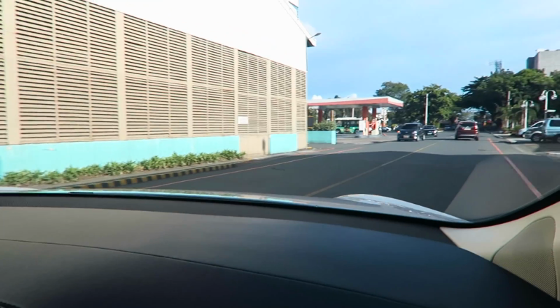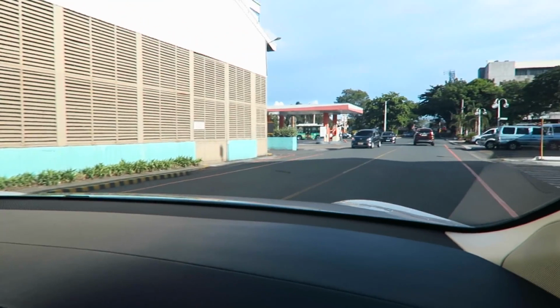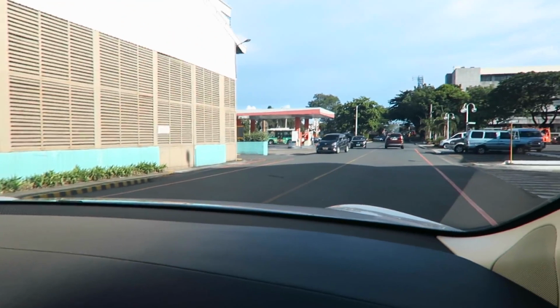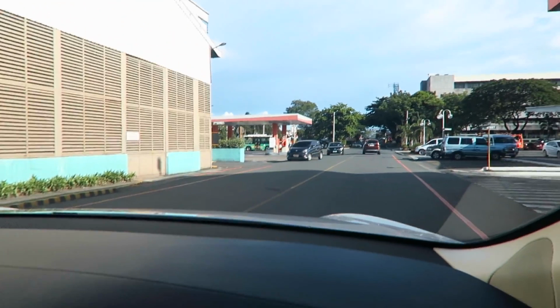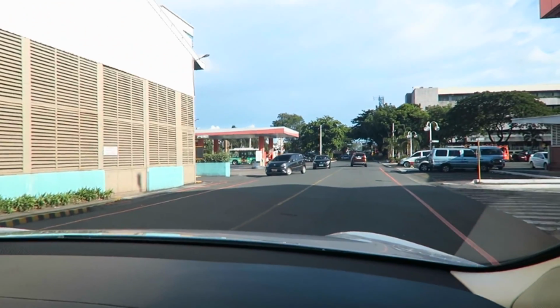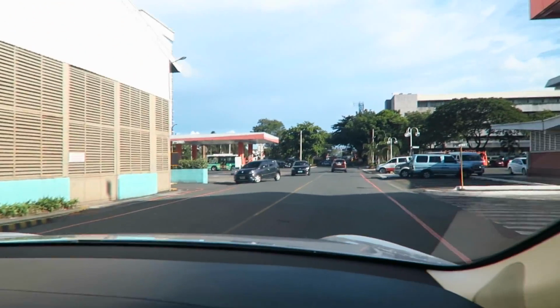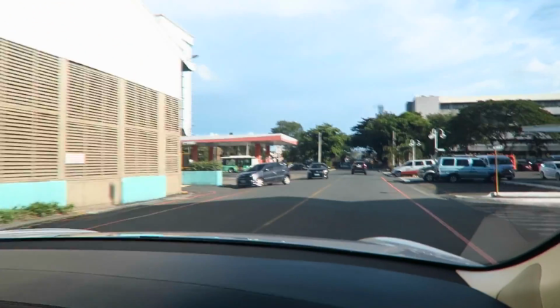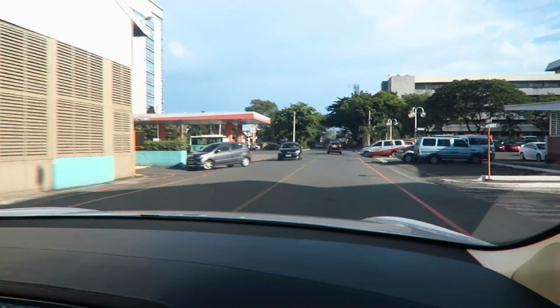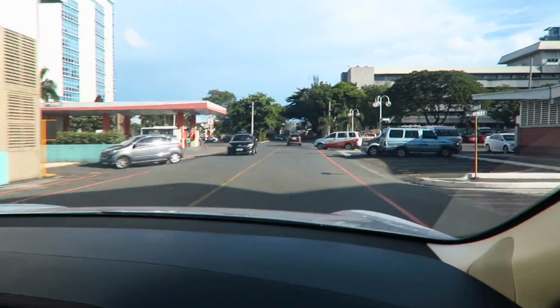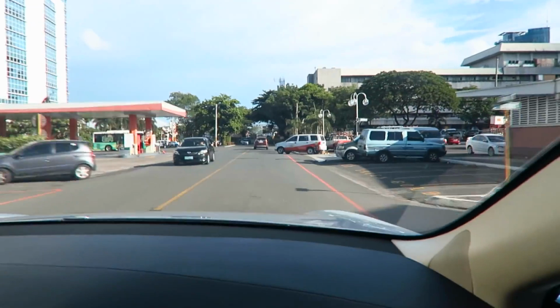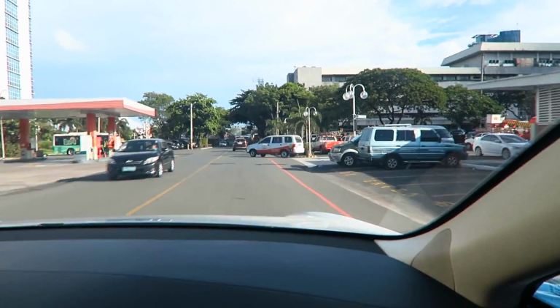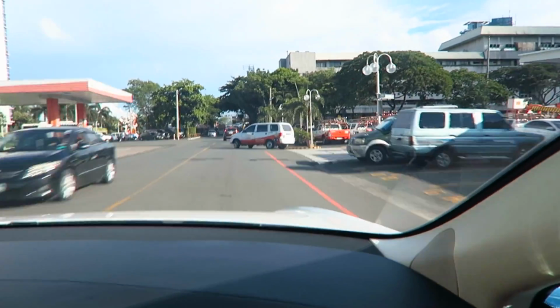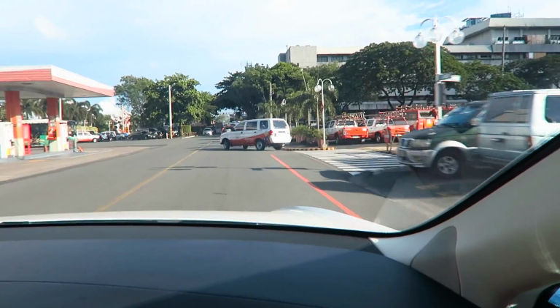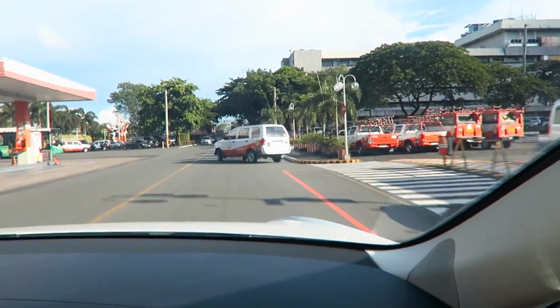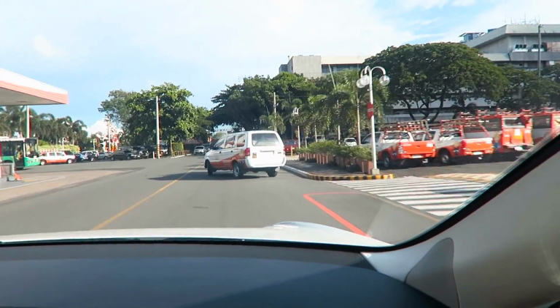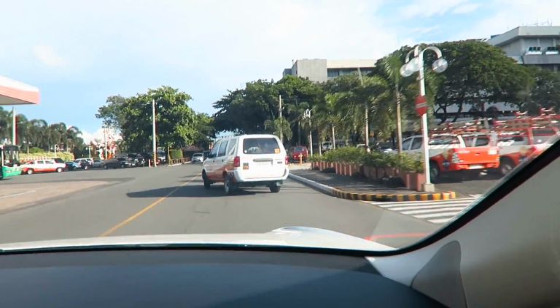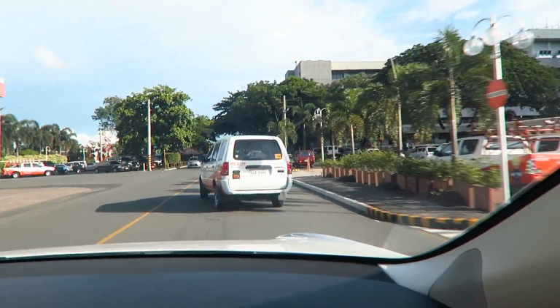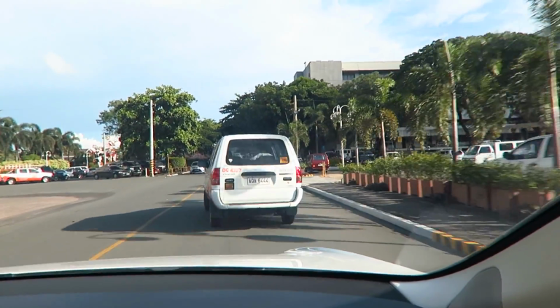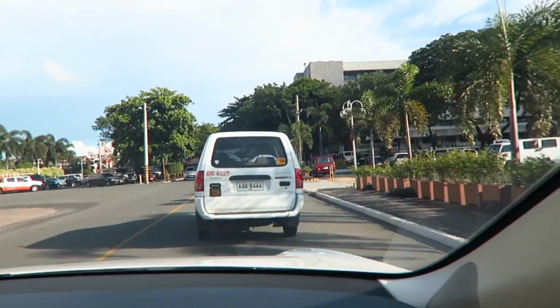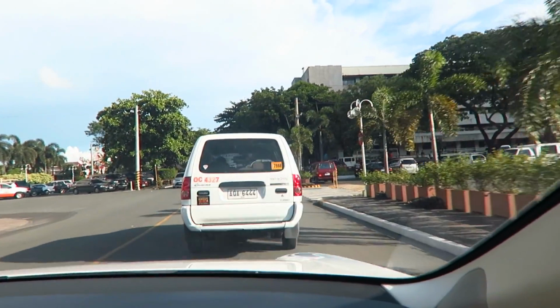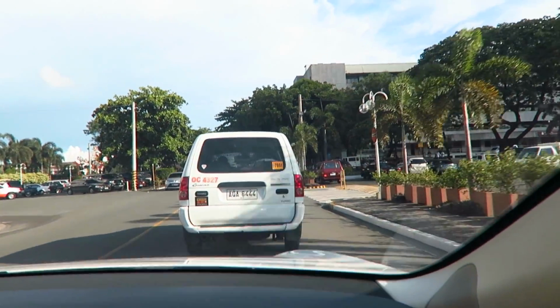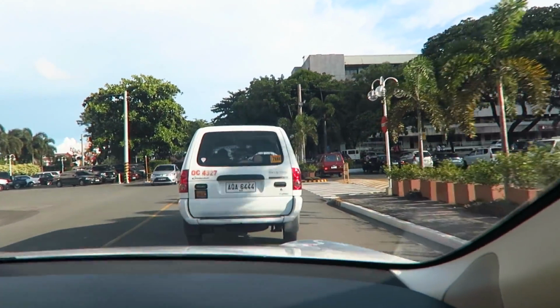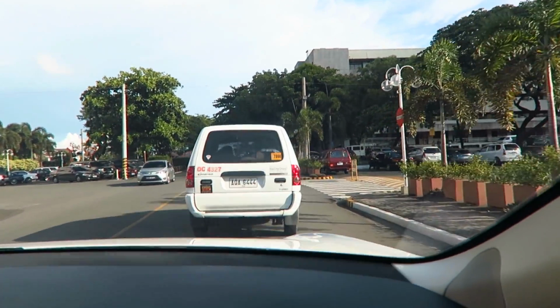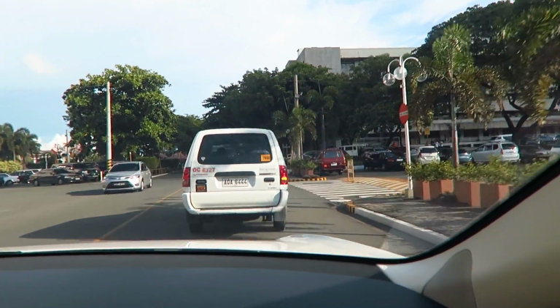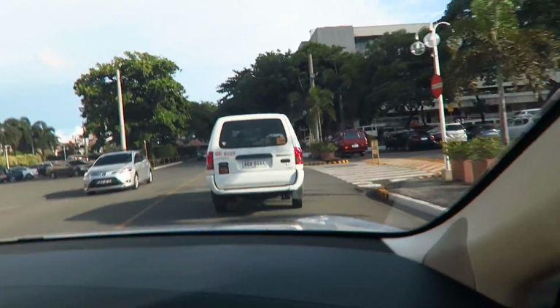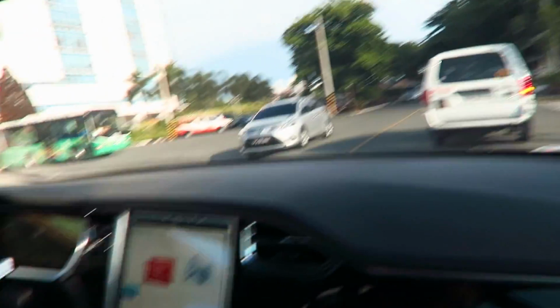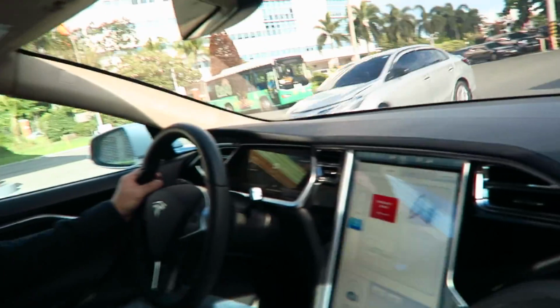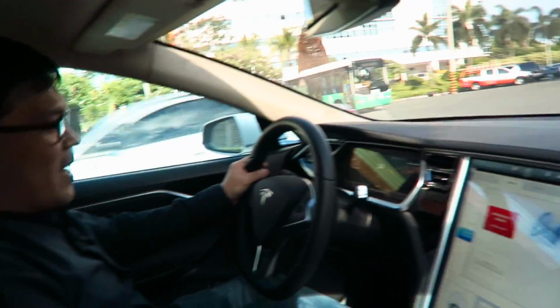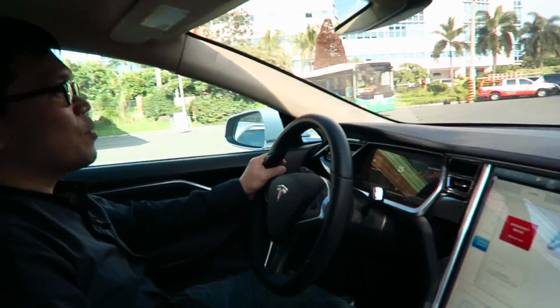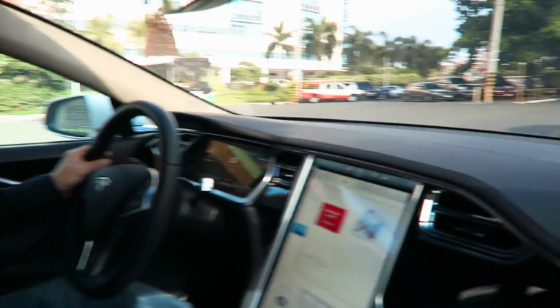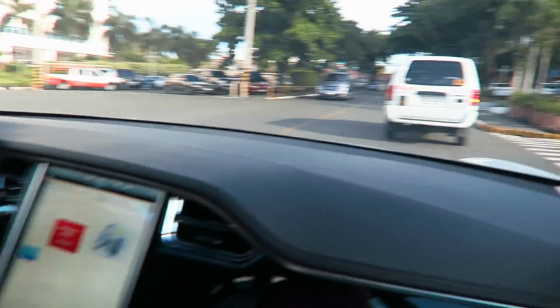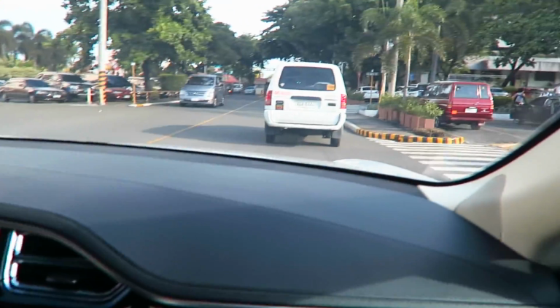So are you ready? Yes. Whoa! So that is the torque that's coming out. When you put your foot down on this thing, it really goes, right? It's instantaneous.